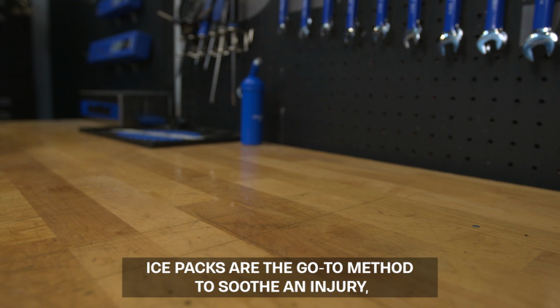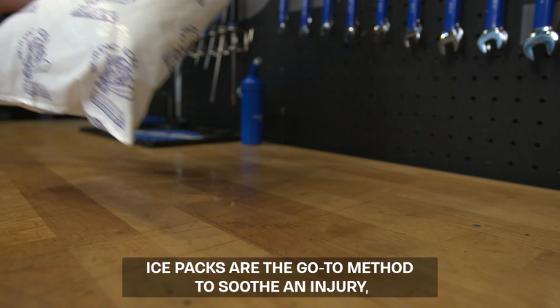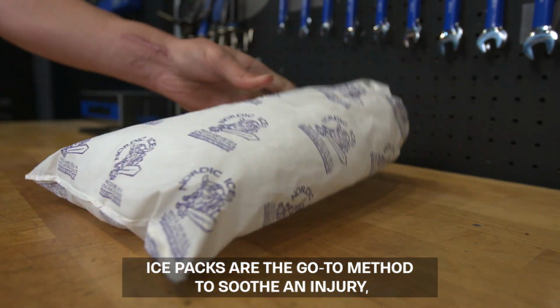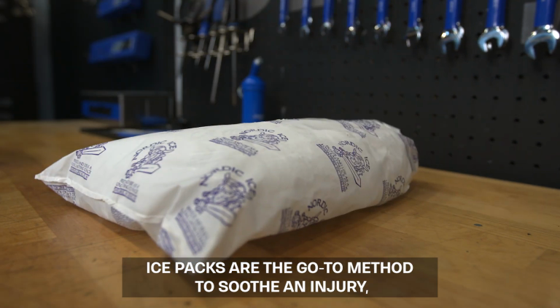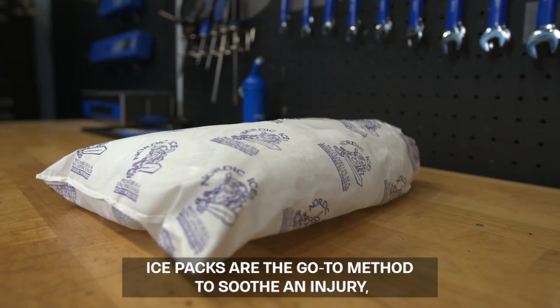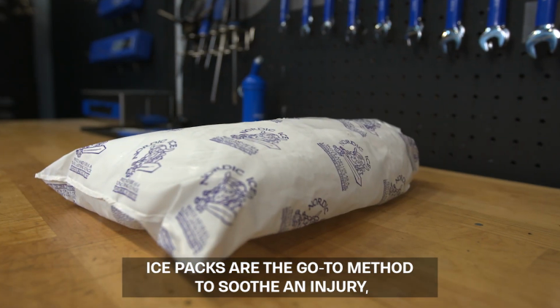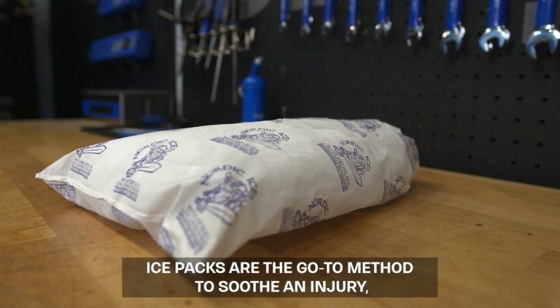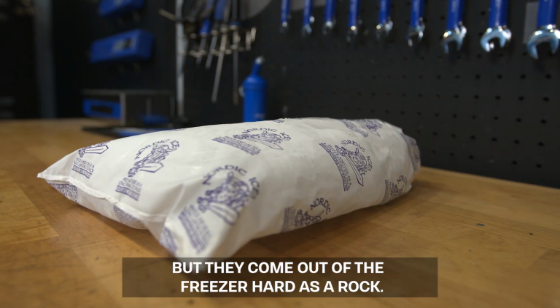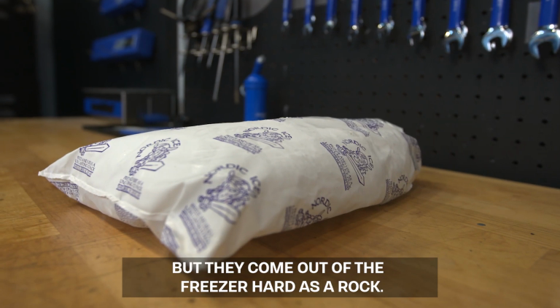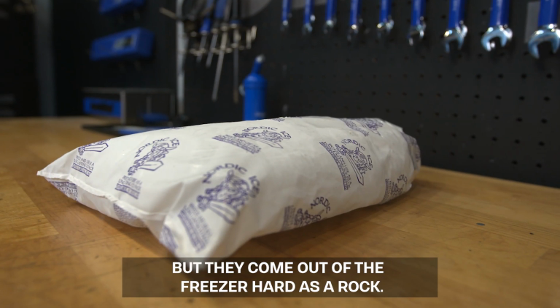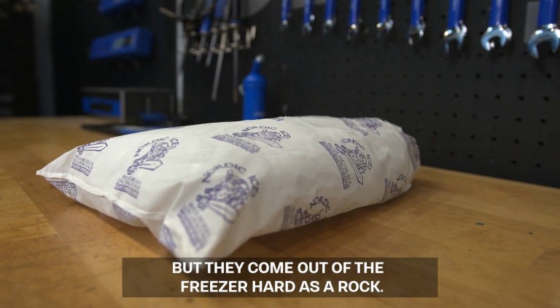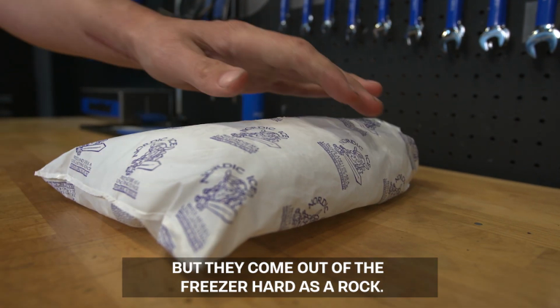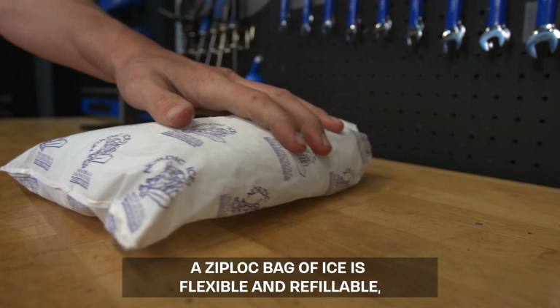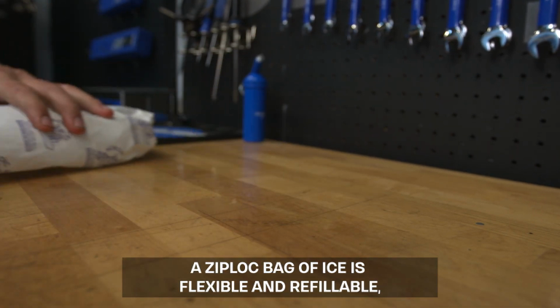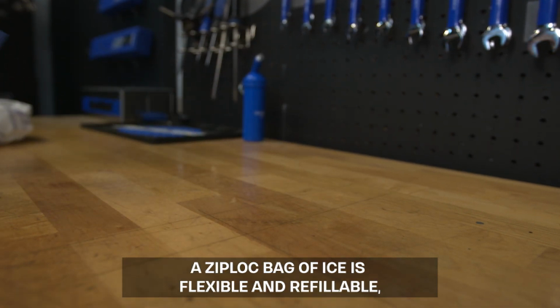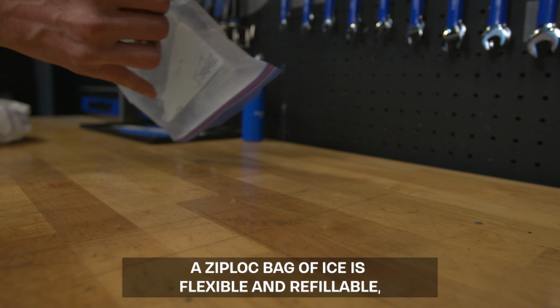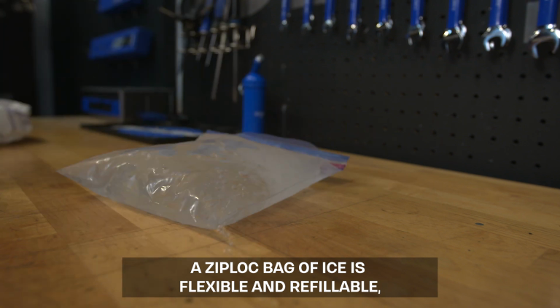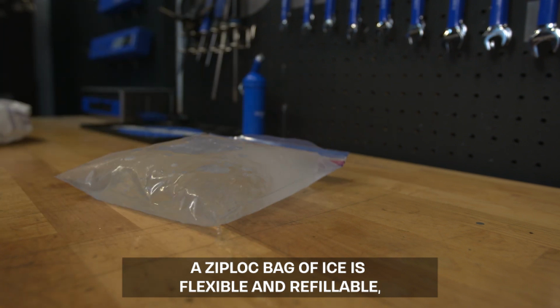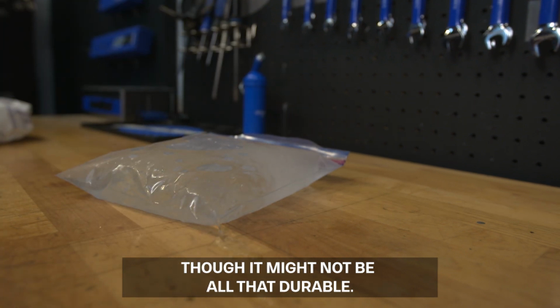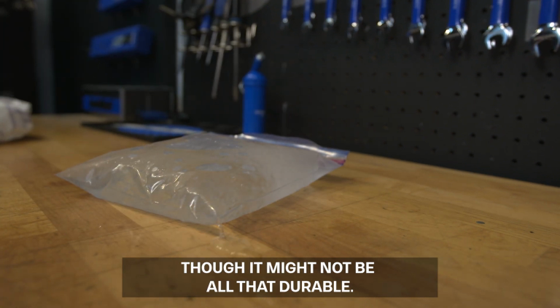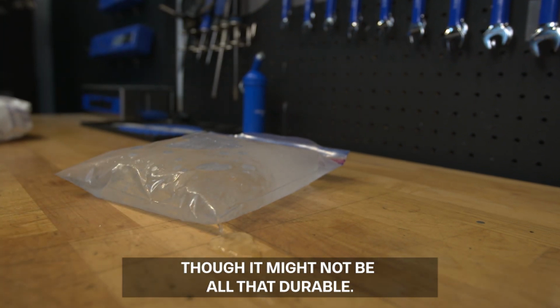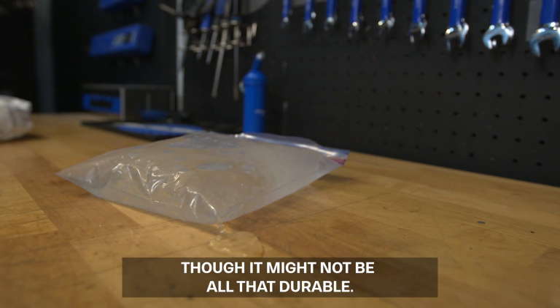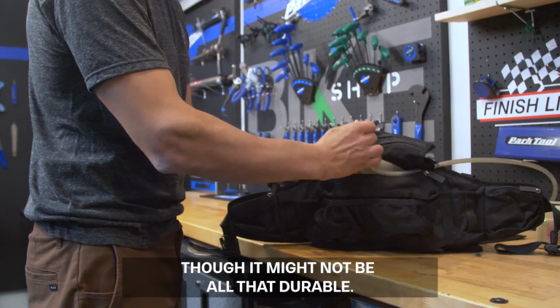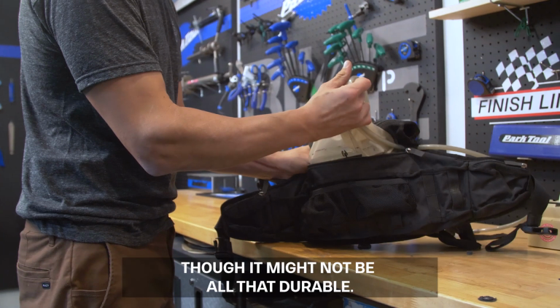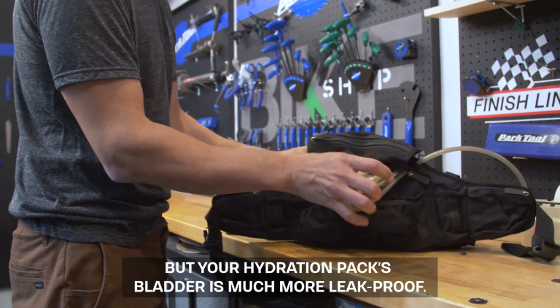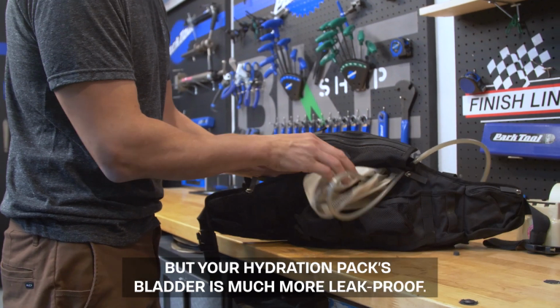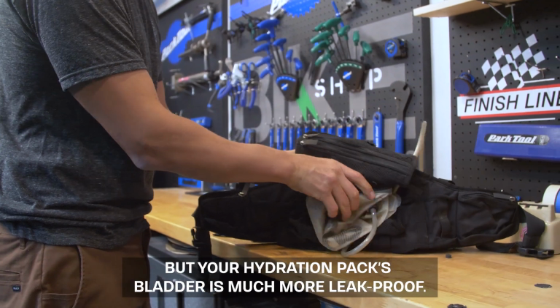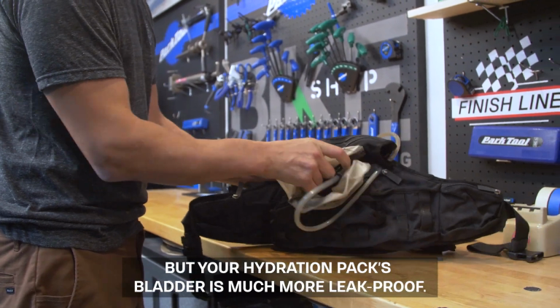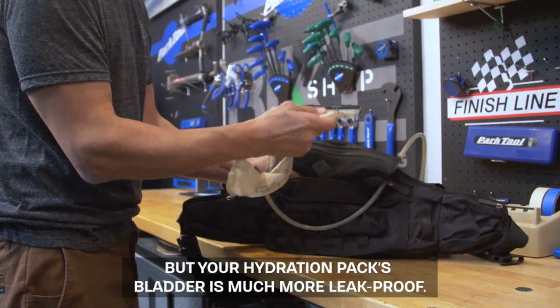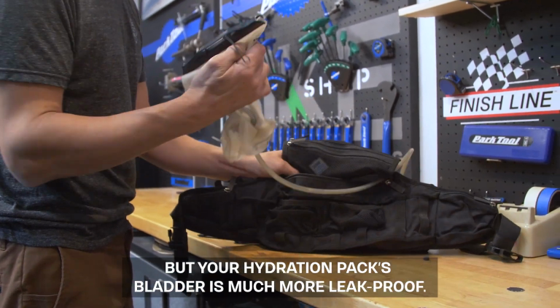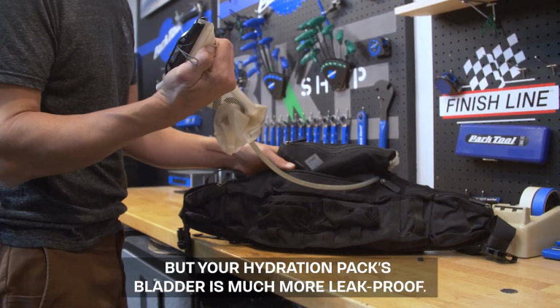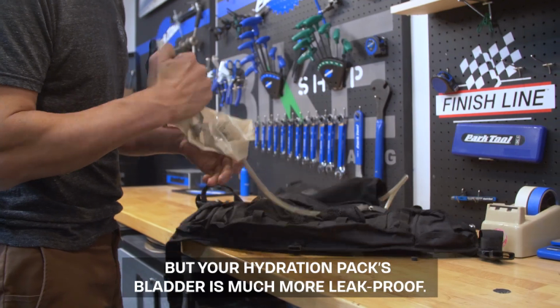Ice packs are the go-to method to soothe an injury, but they come out of the freezer hard as a rock. A Ziploc bag of ice is flexible and refillable, though it might not be all that durable. But your hydration pack bladder is much more leak-proof.